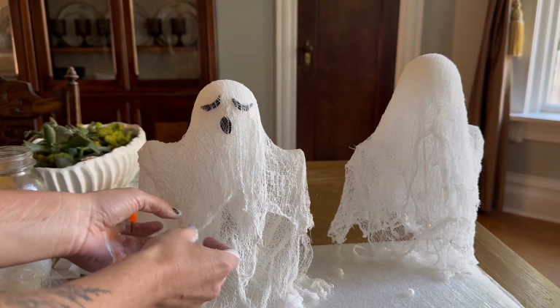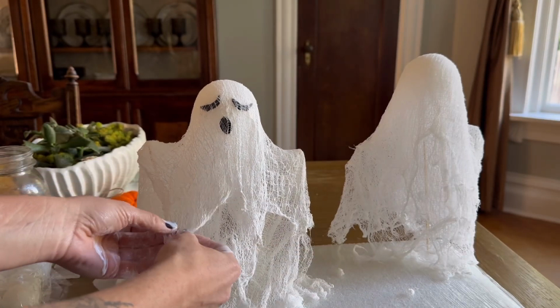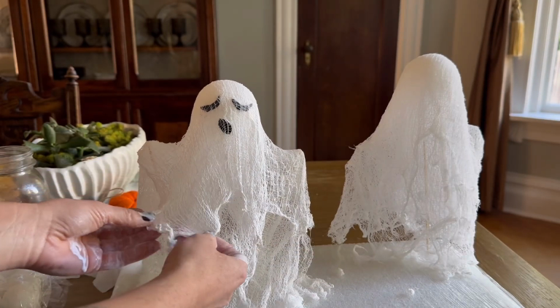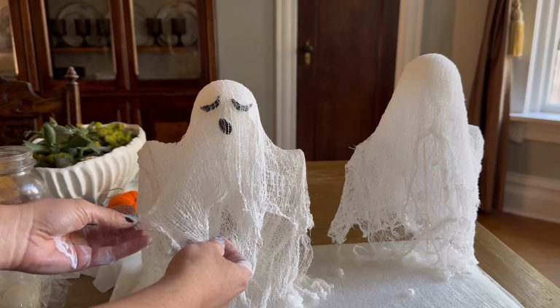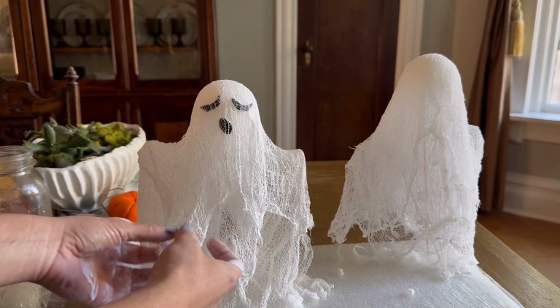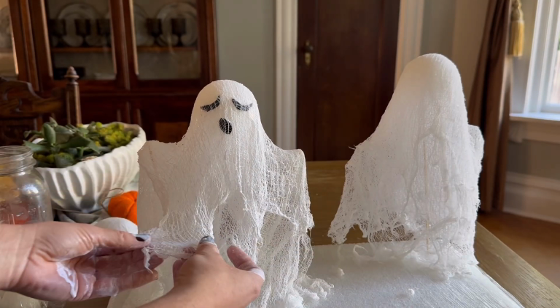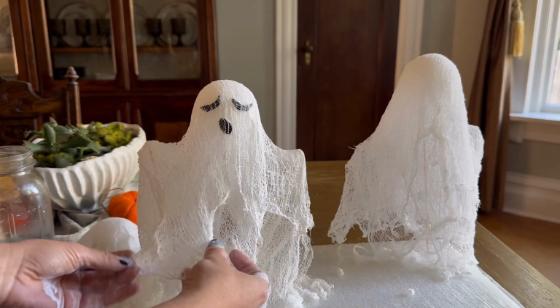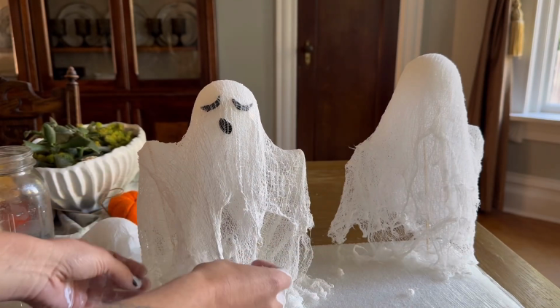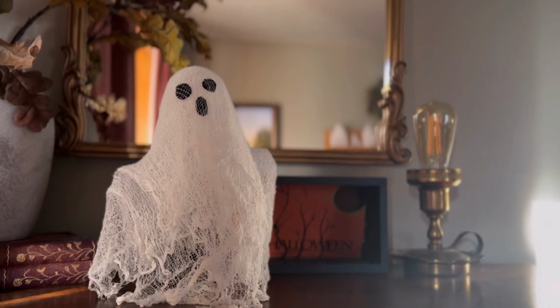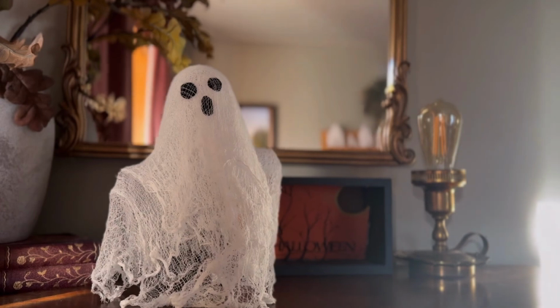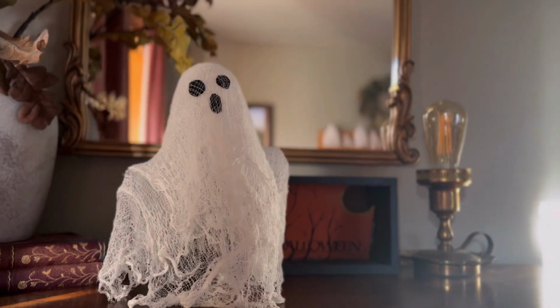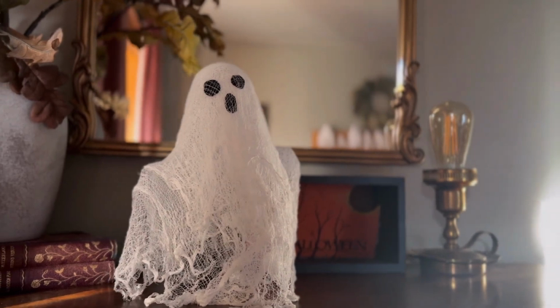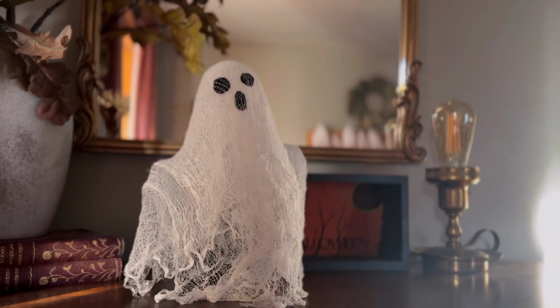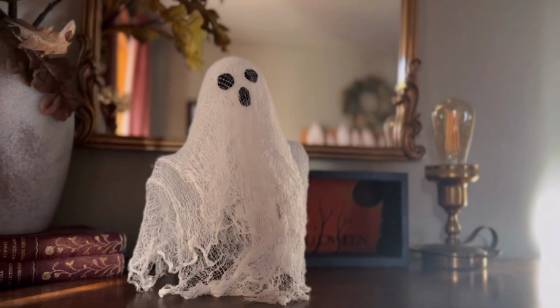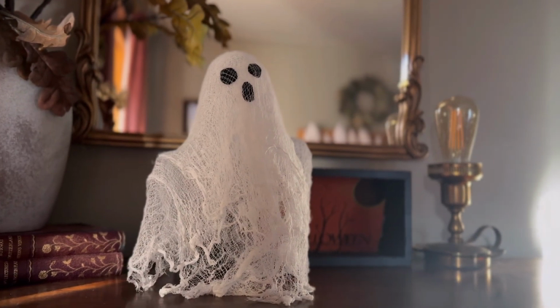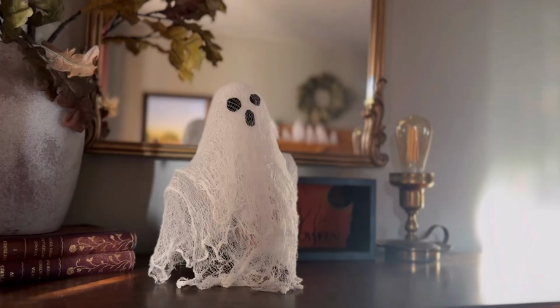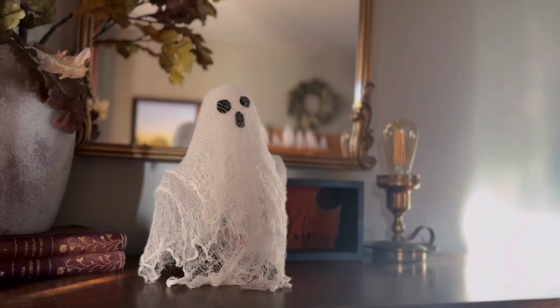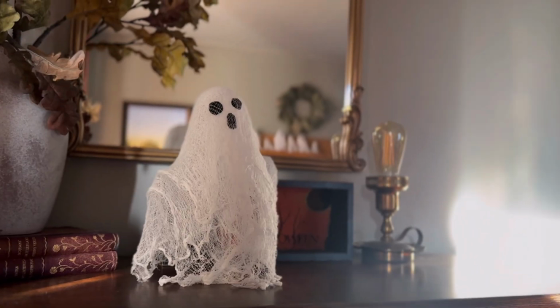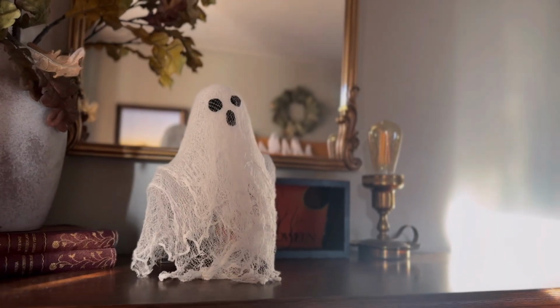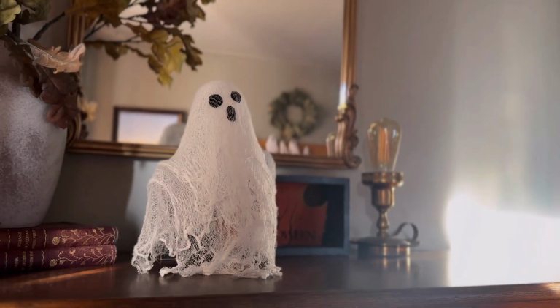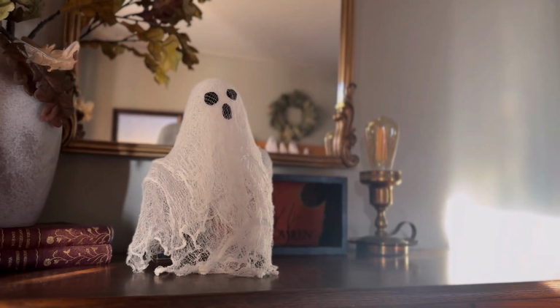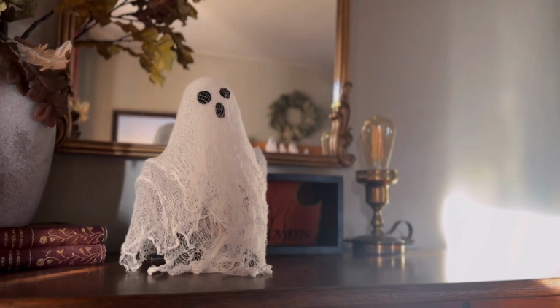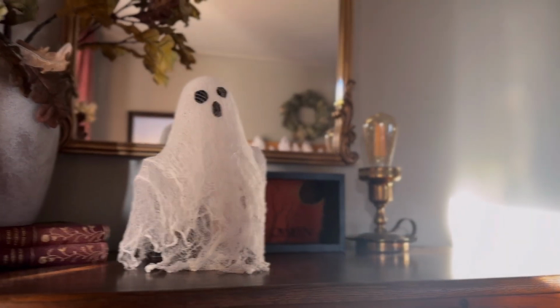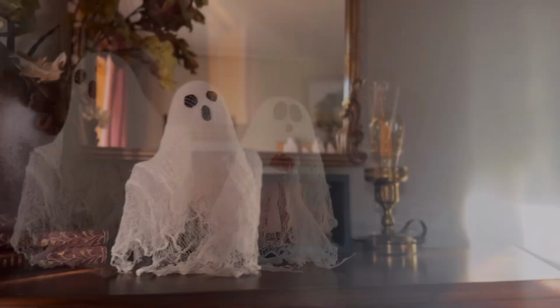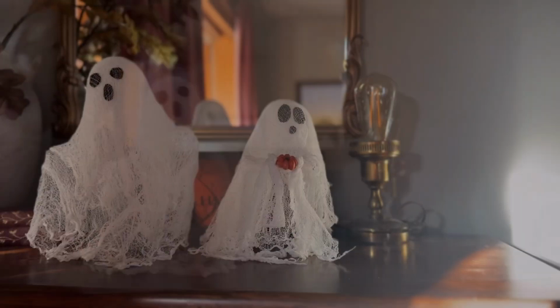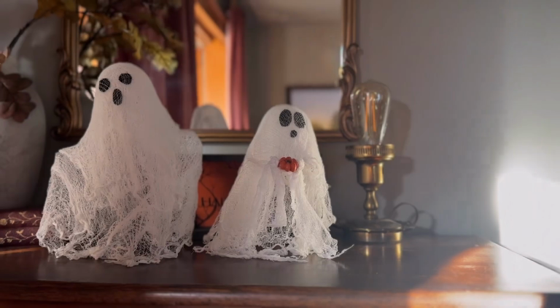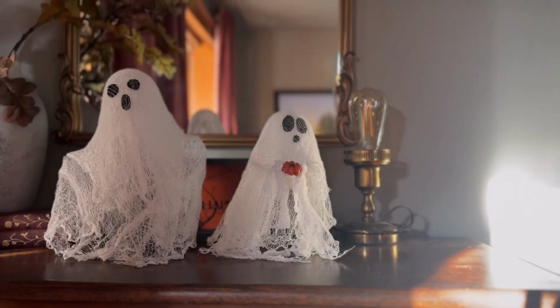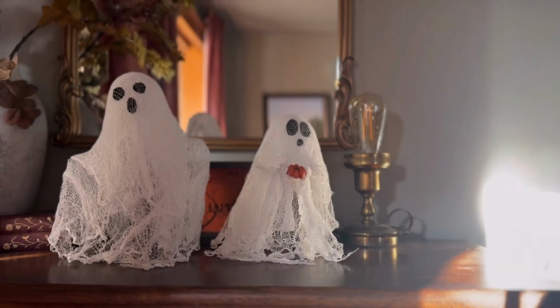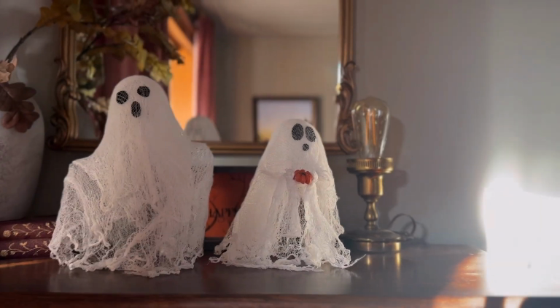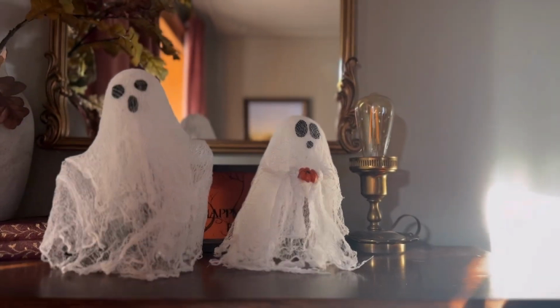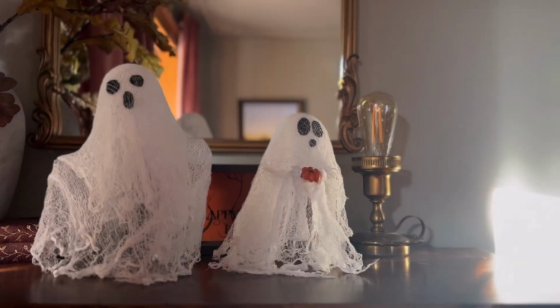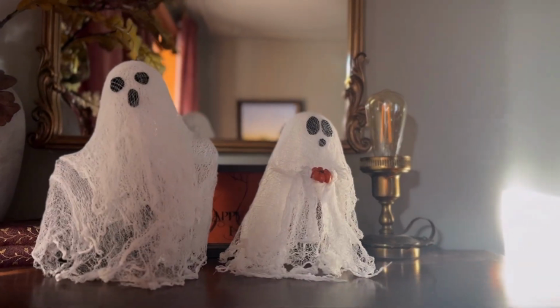Once you've added the finishing touches to your ghosts, you will let them dry overnight, then you're ready to display them. I think these are so fun and whimsical. I hope that you try this out — happy Halloween!